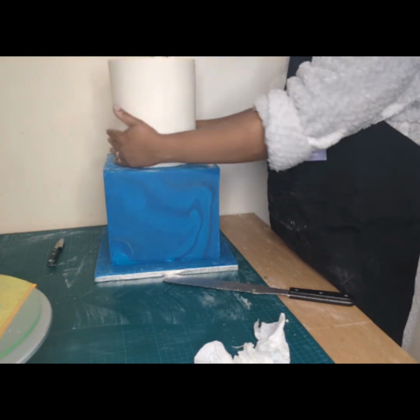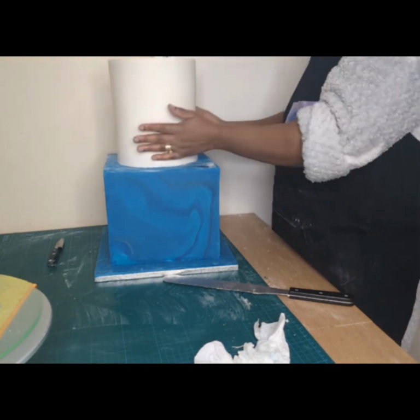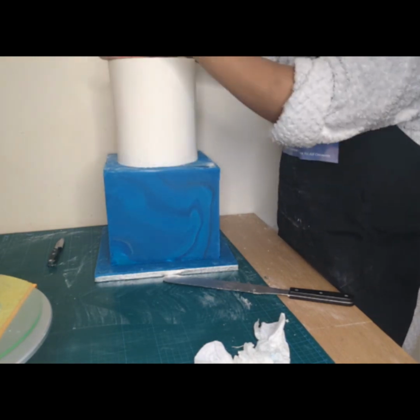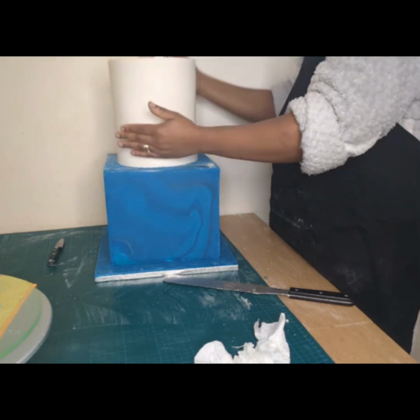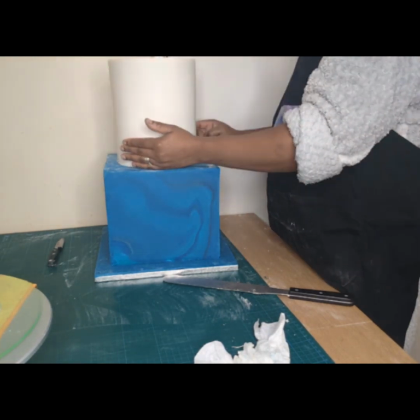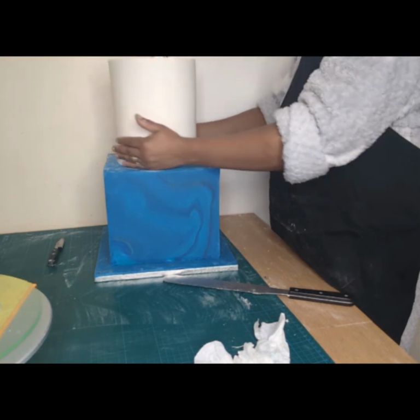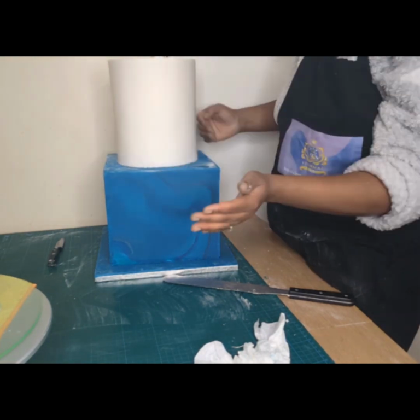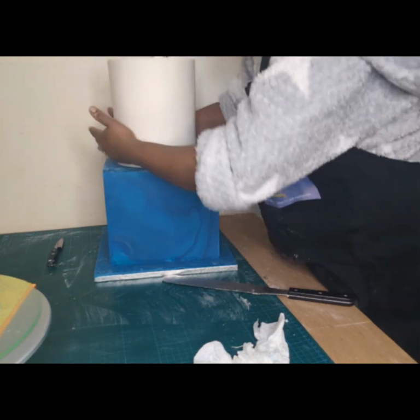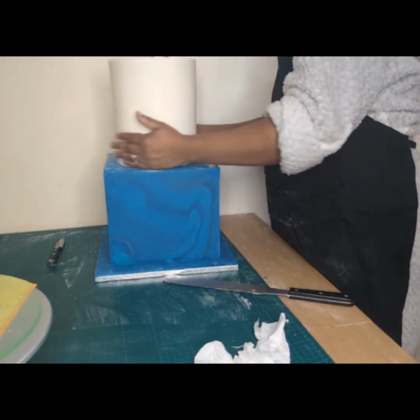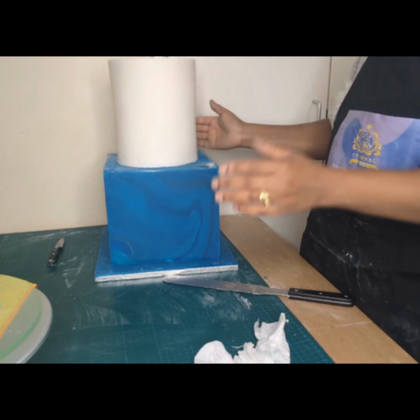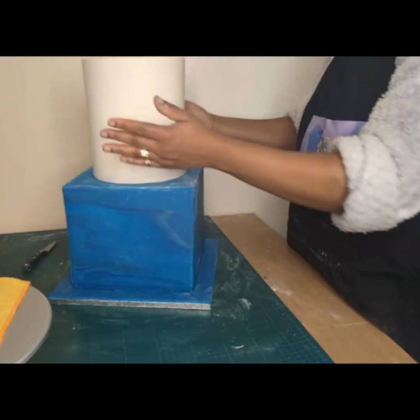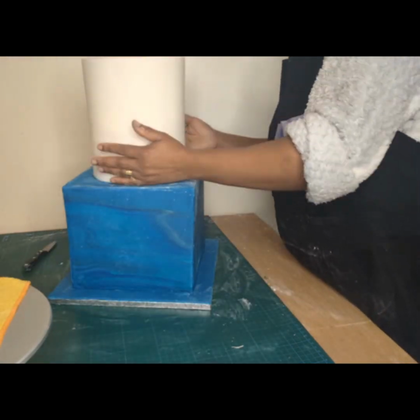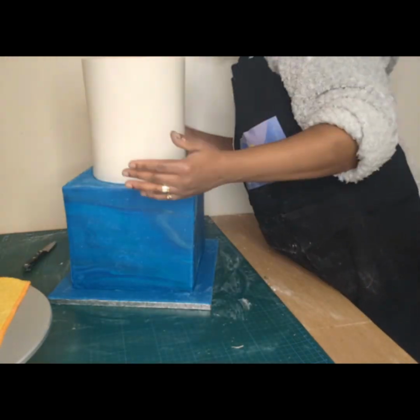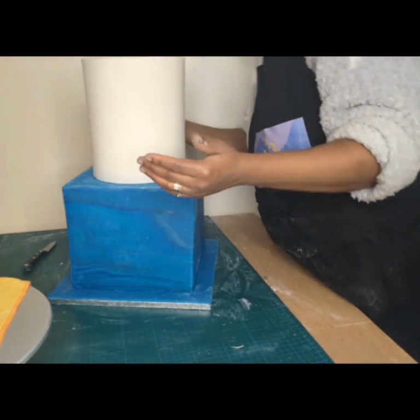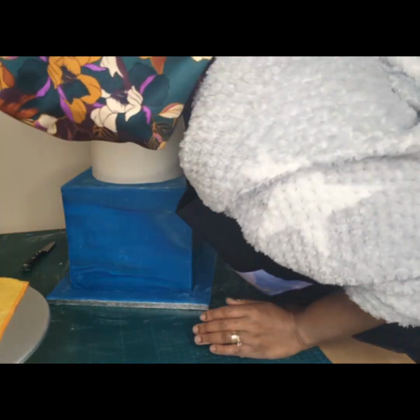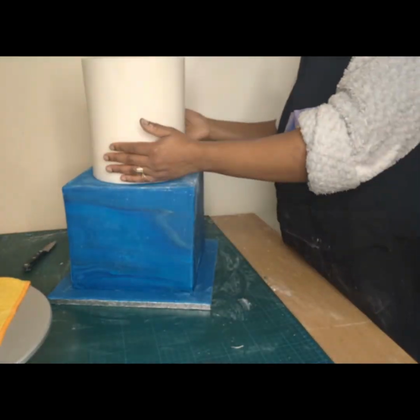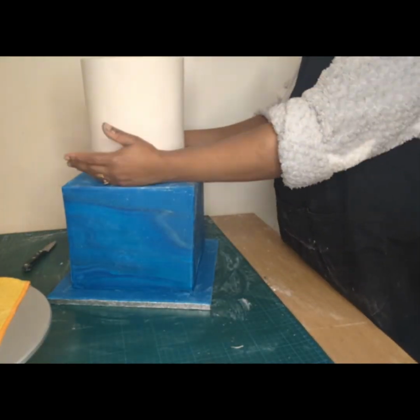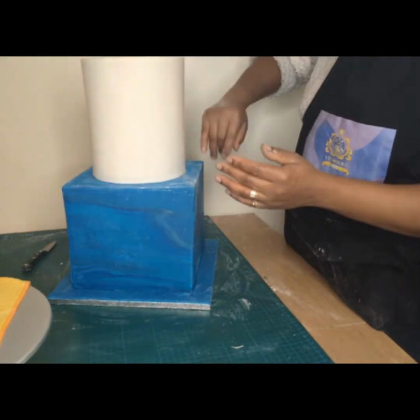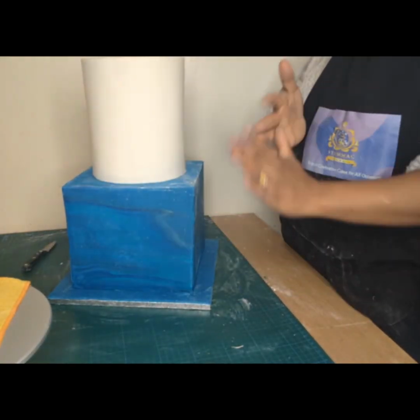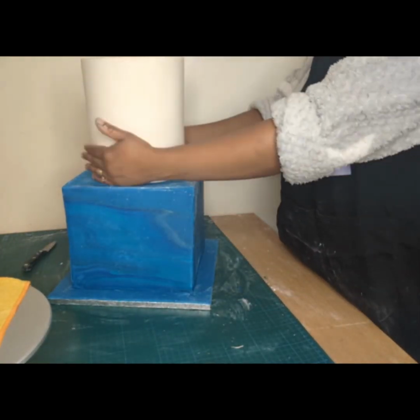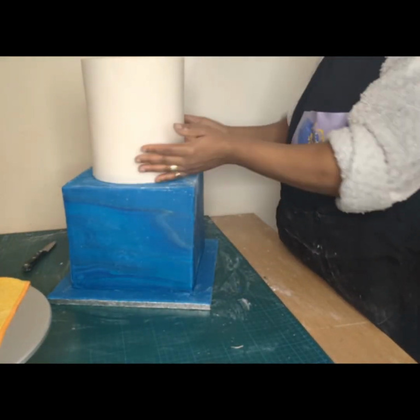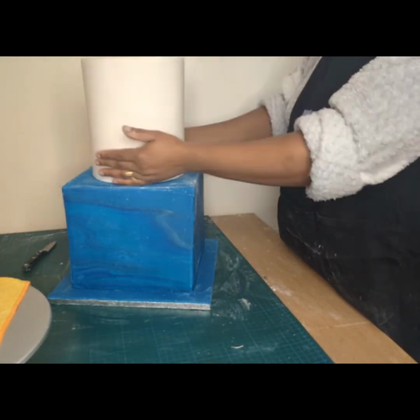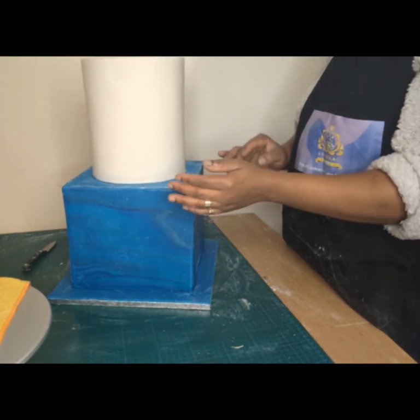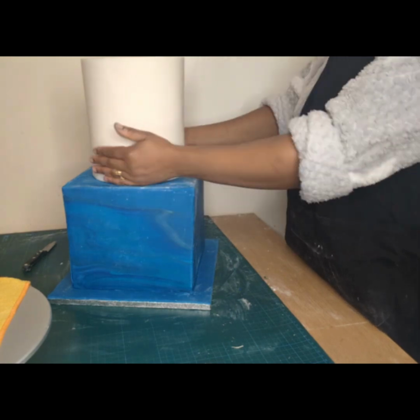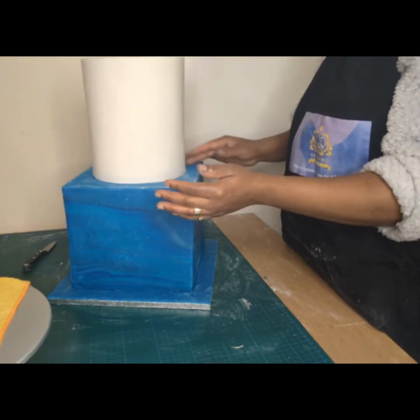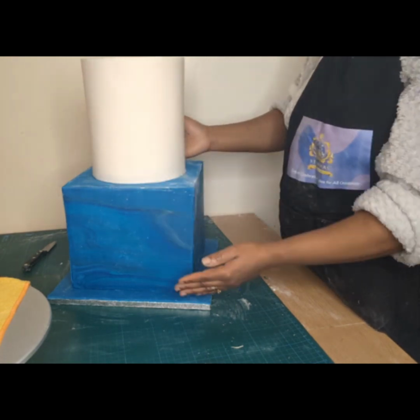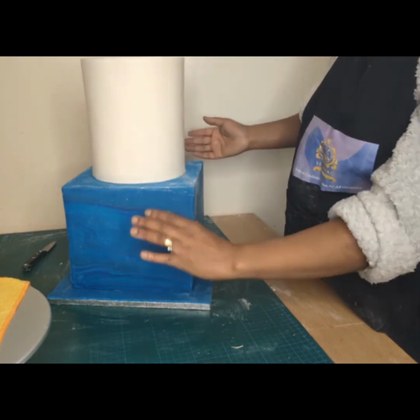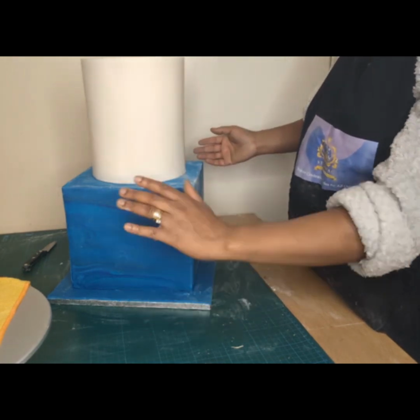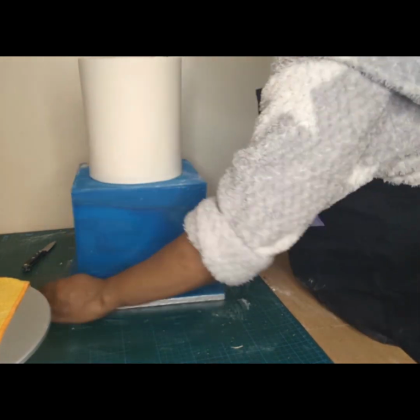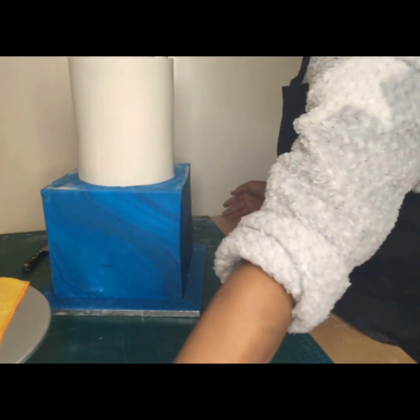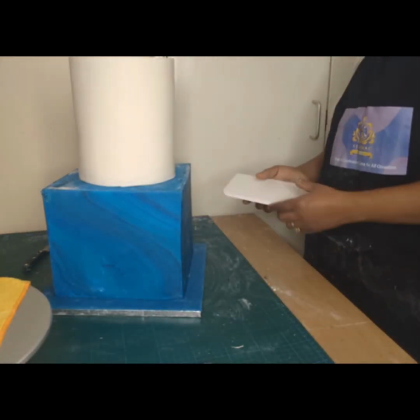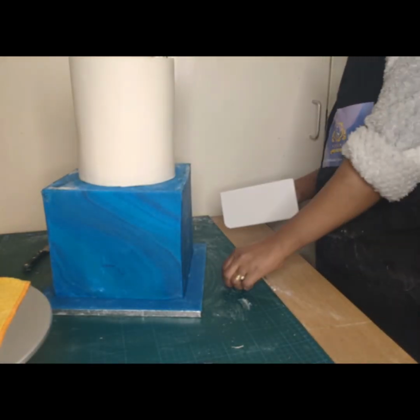I then proceeded to lifting up my seven-inch tier cake and inserted it onto the center dowel, placing it on the bottom tier.